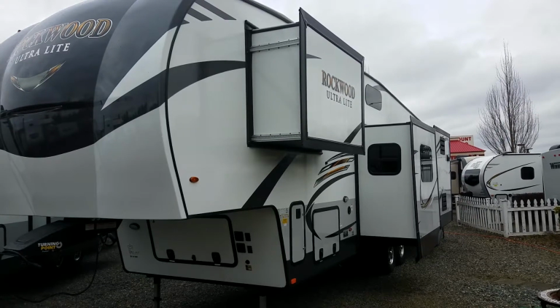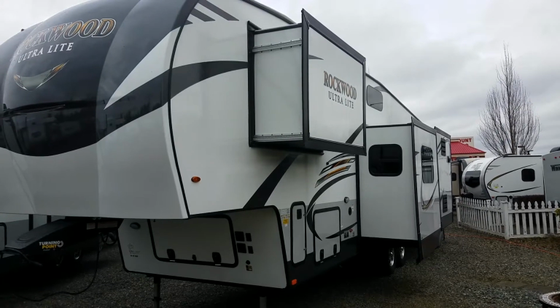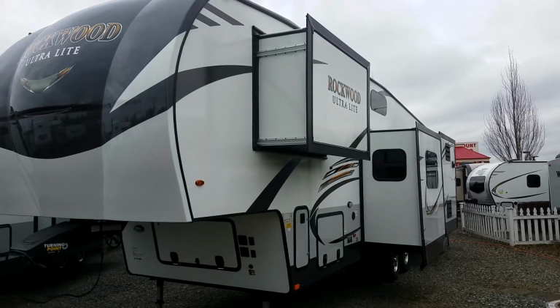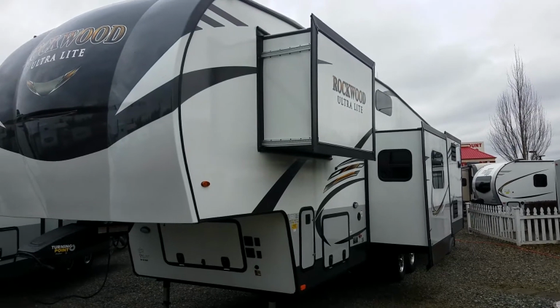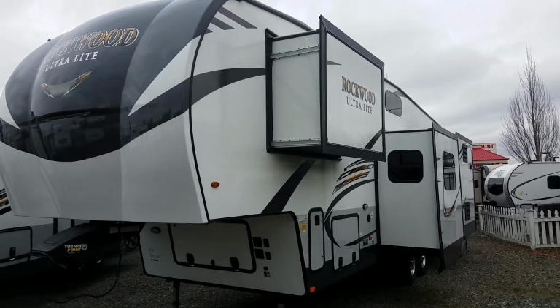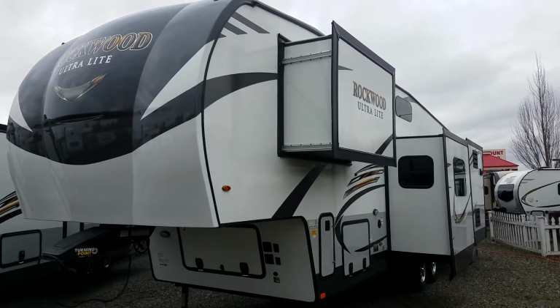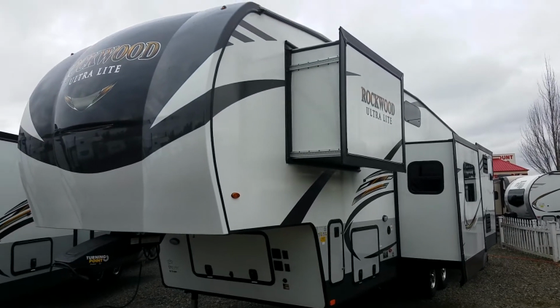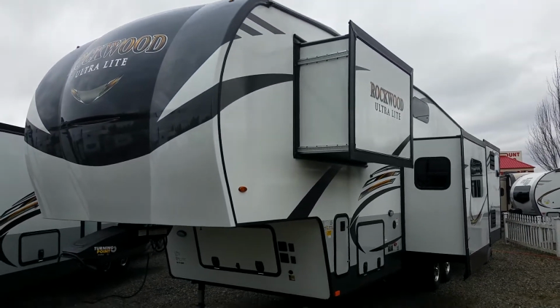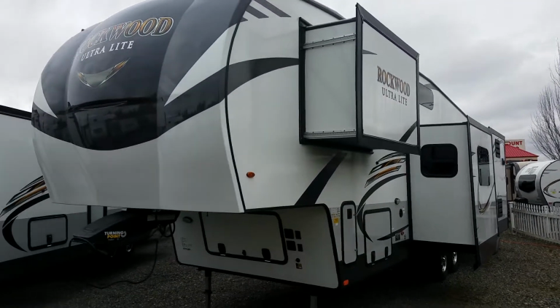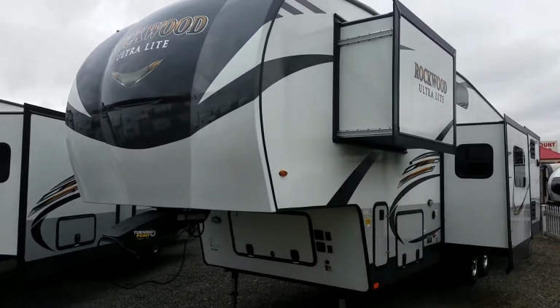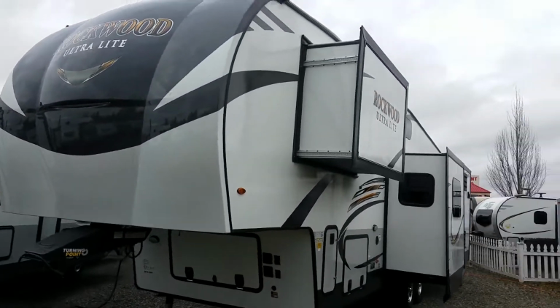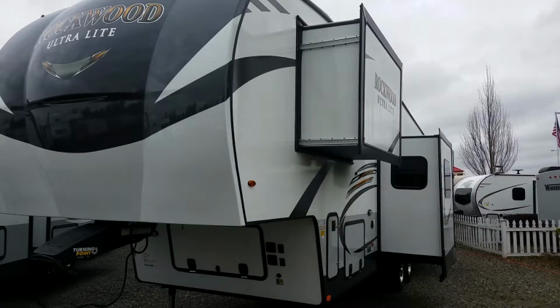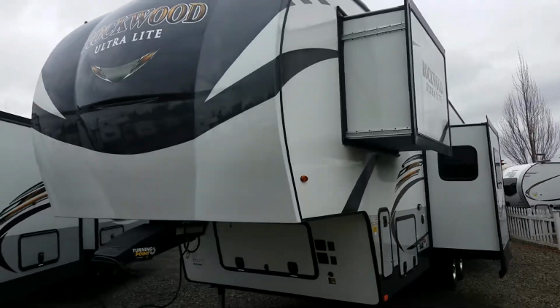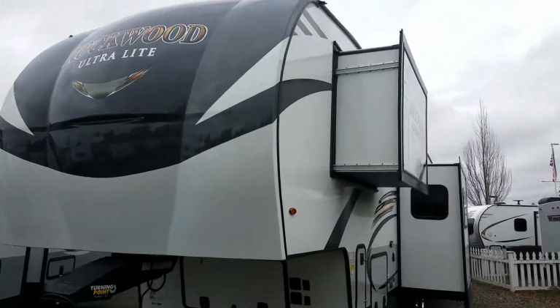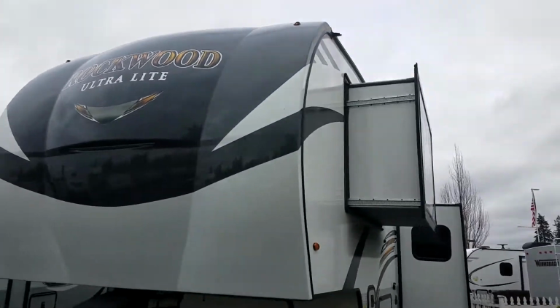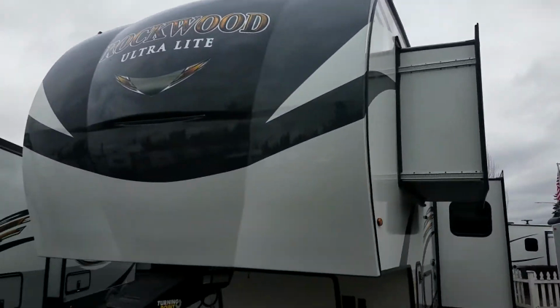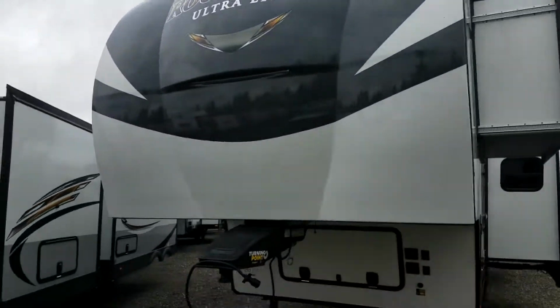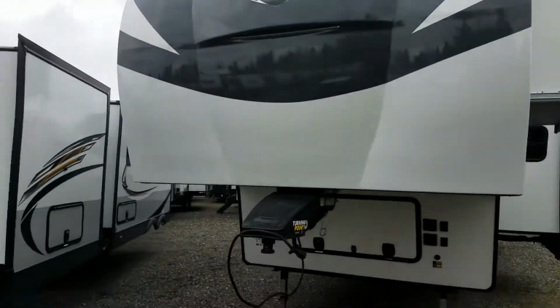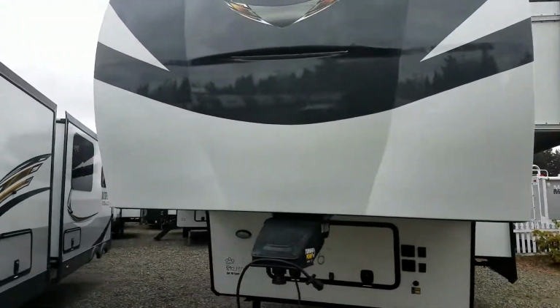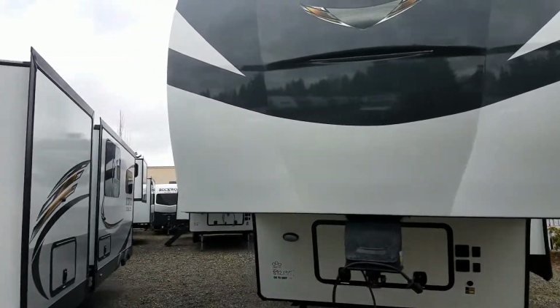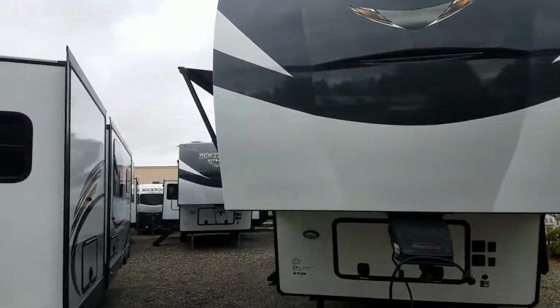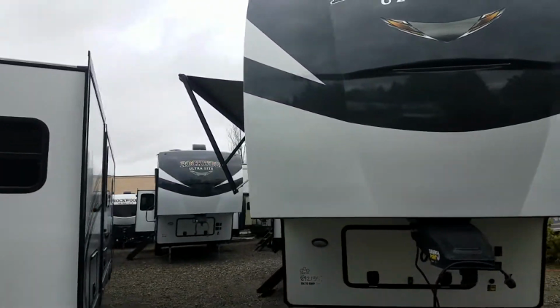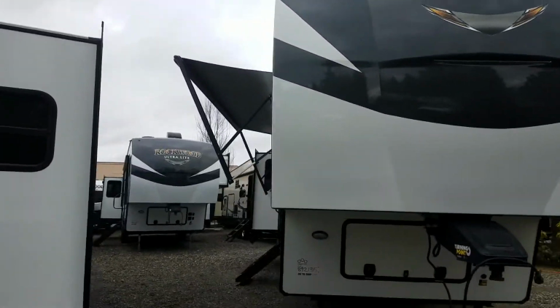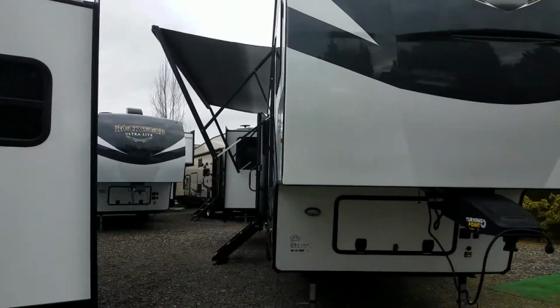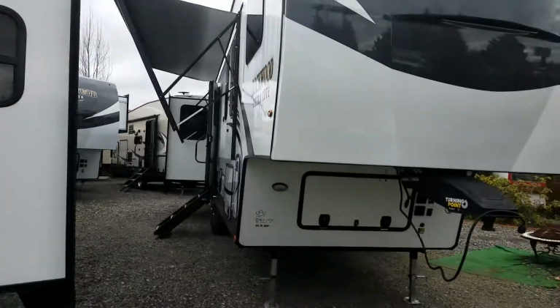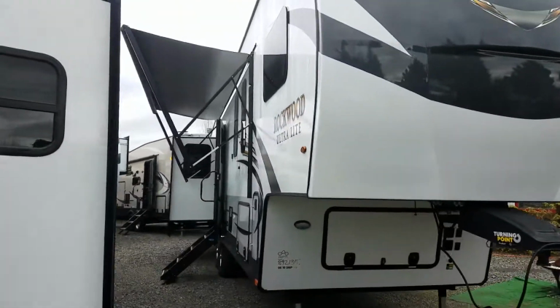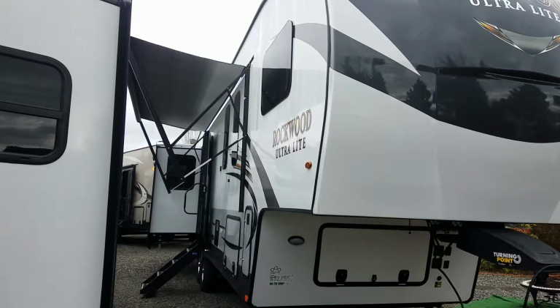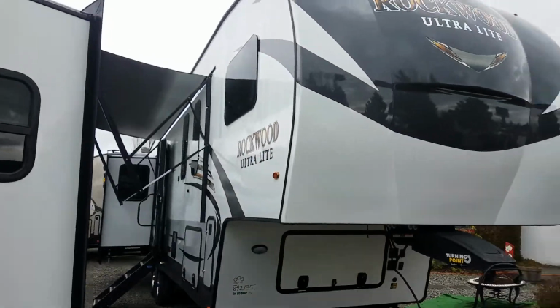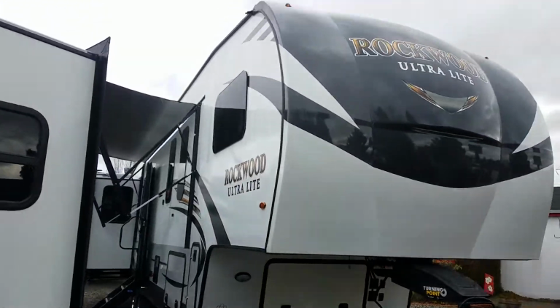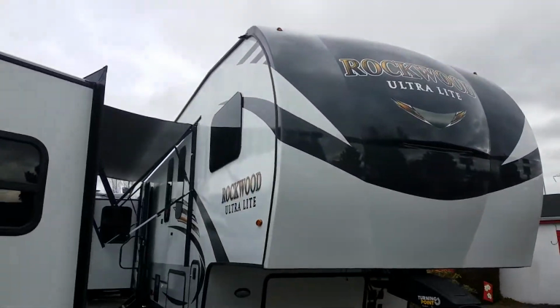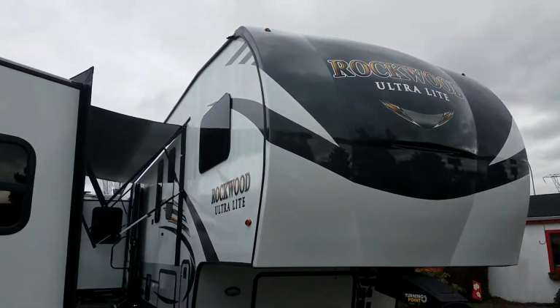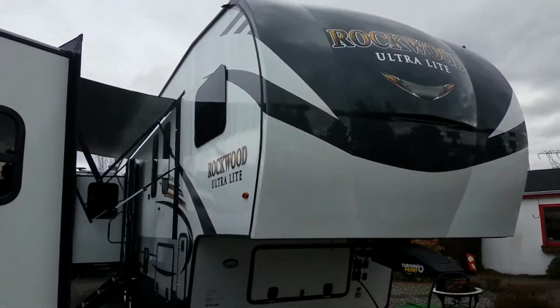Hey, good morning. Ted RV Guy Tatum here from South Hill RV Sales. Thought I'd briefly show you one of our brand new fifth wheels just hit the lot — it's a 2020 Rockwood Ultralight.